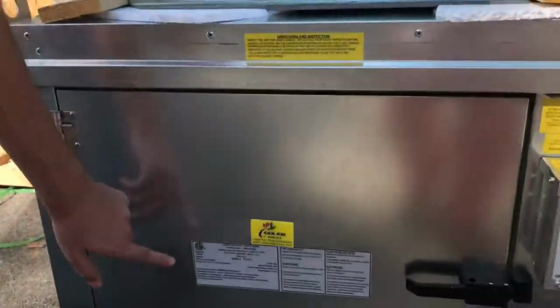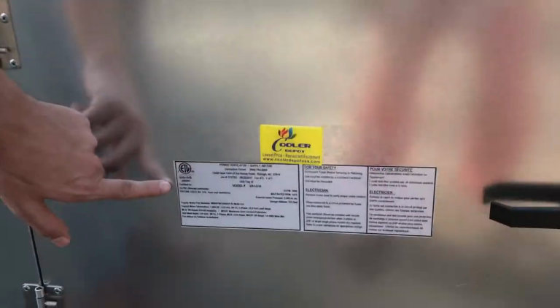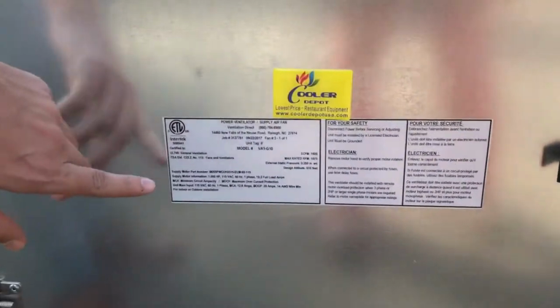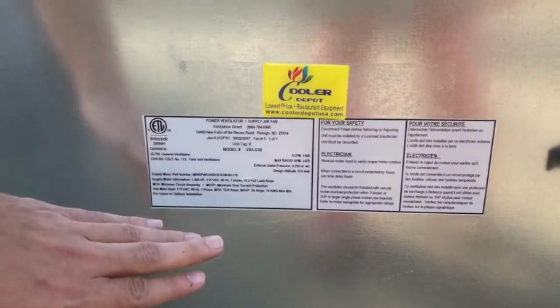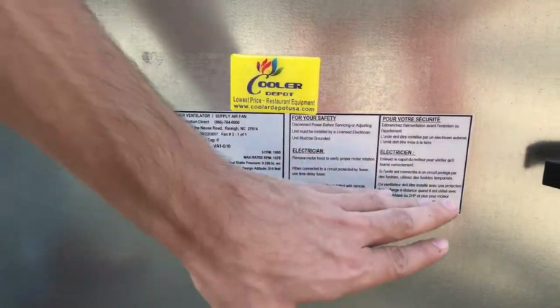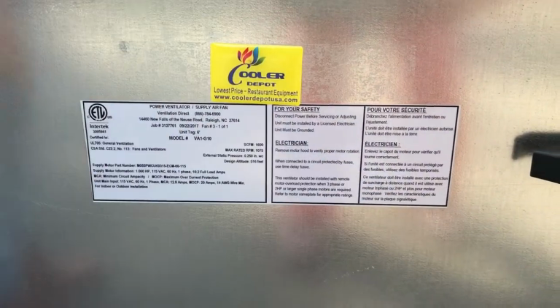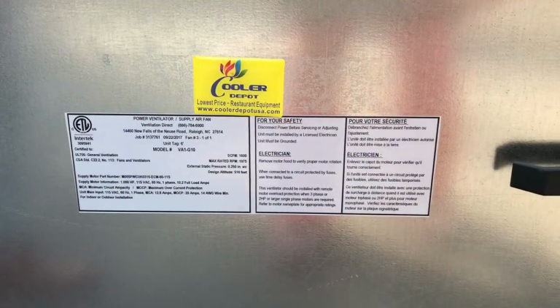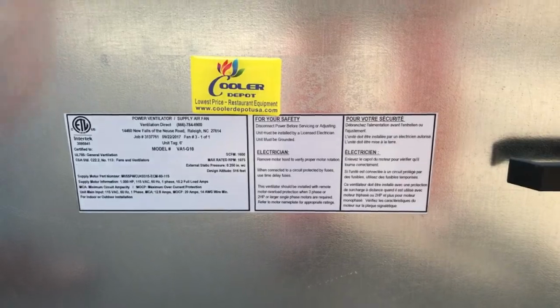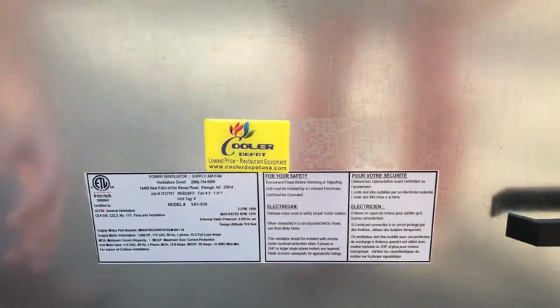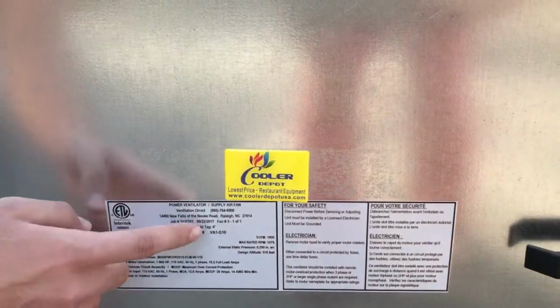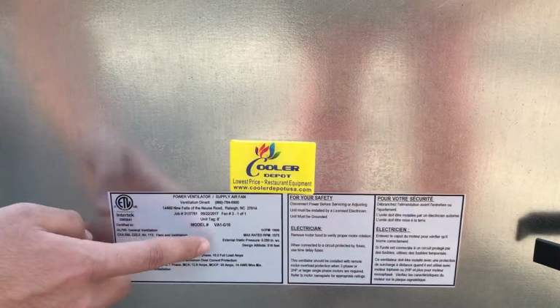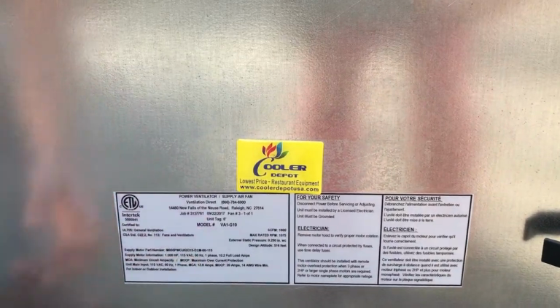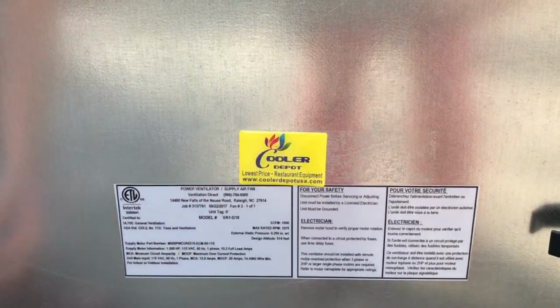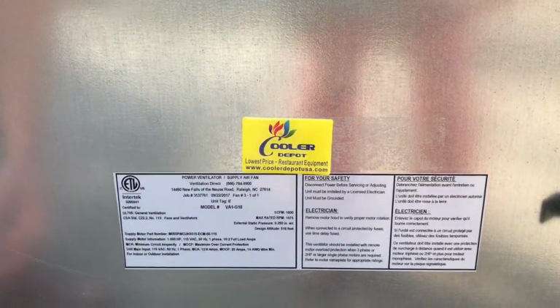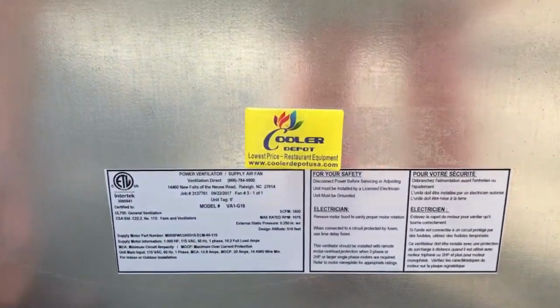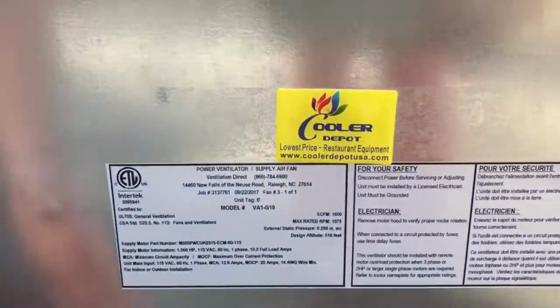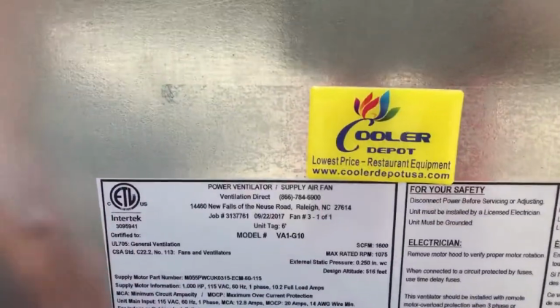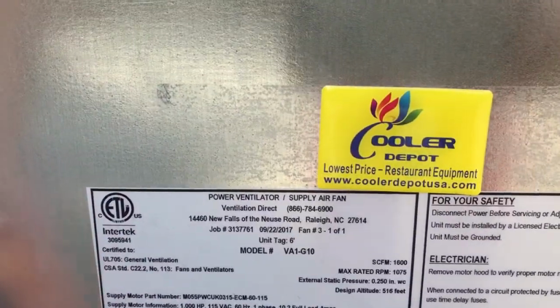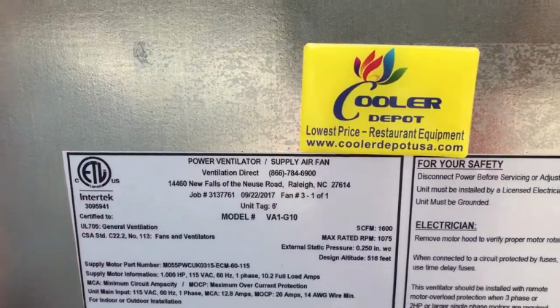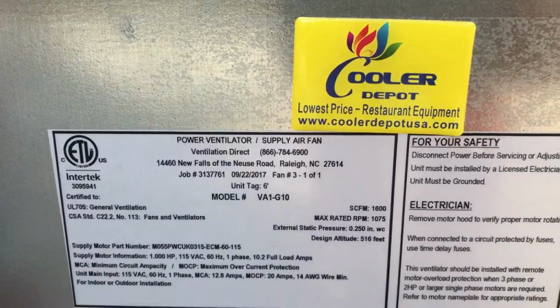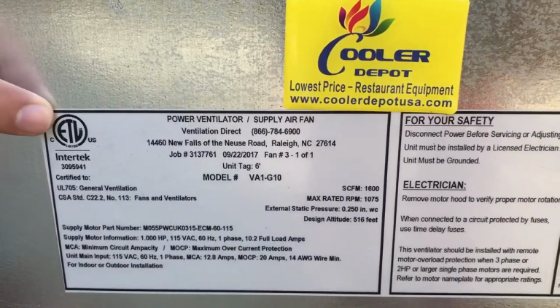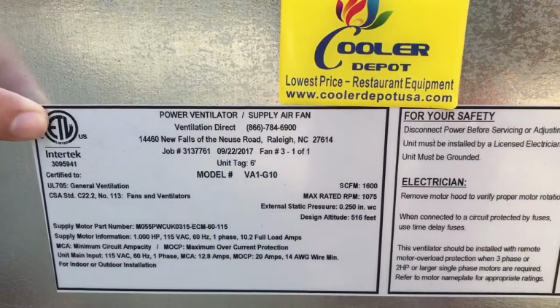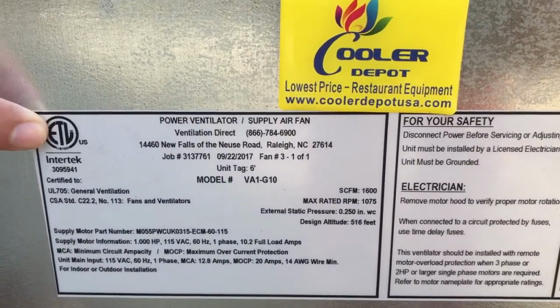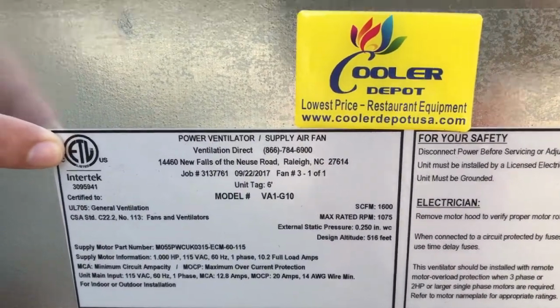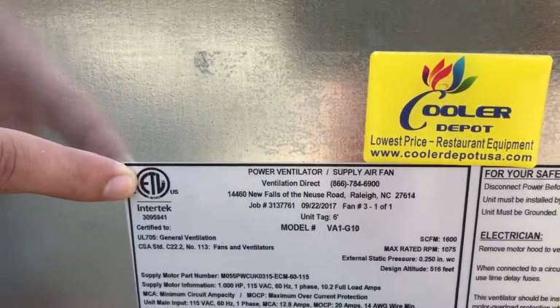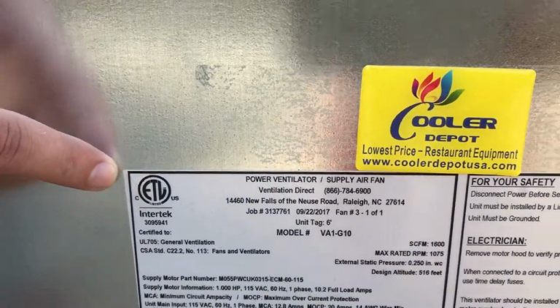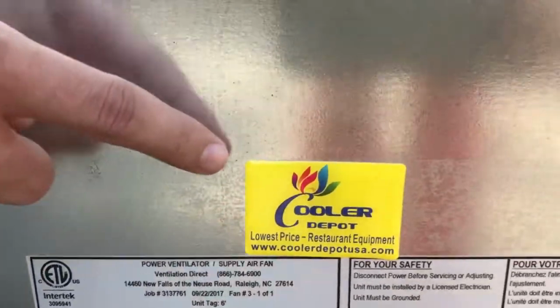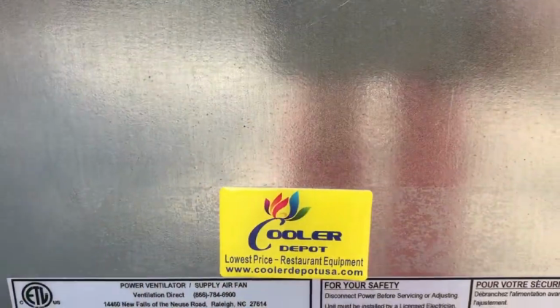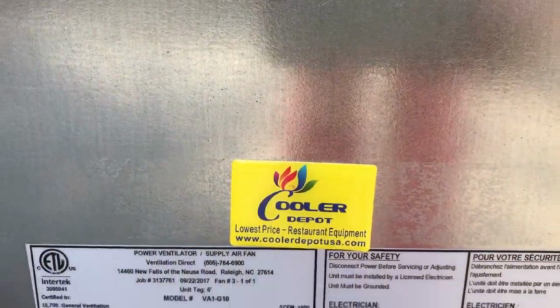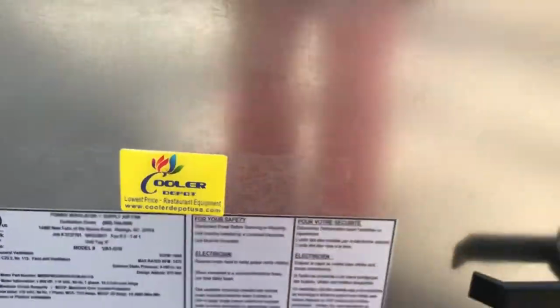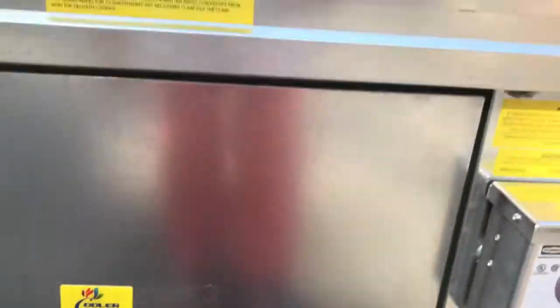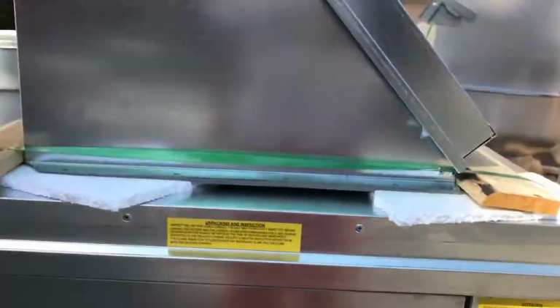You can see the label right here, all the information is right there. You got the model, you got all your information right there. You got the label right here for ETL. Our brand is going to be called Cooler Depot, our own brand.